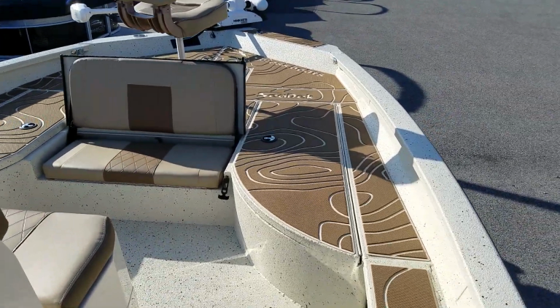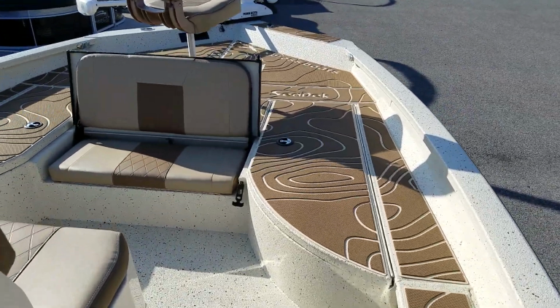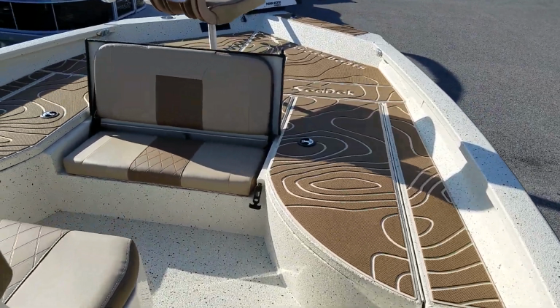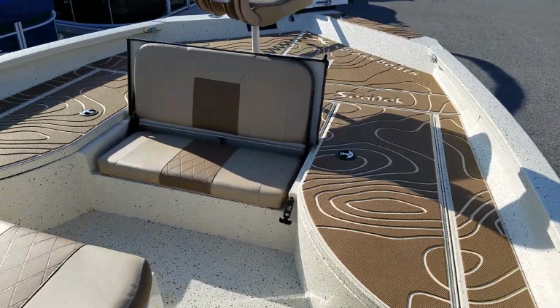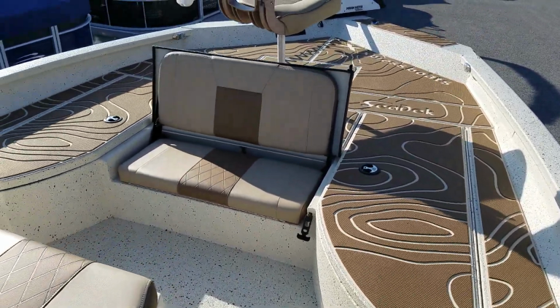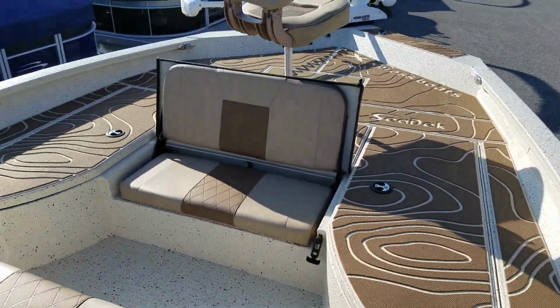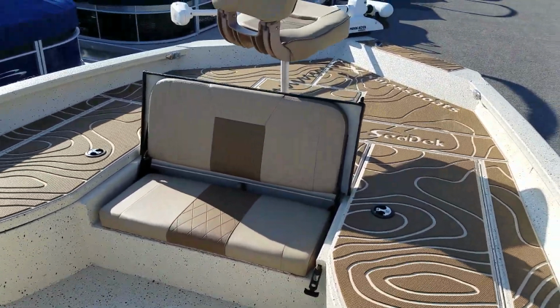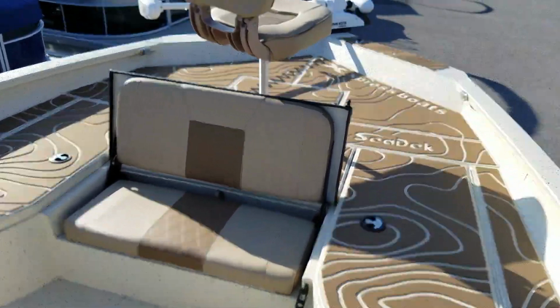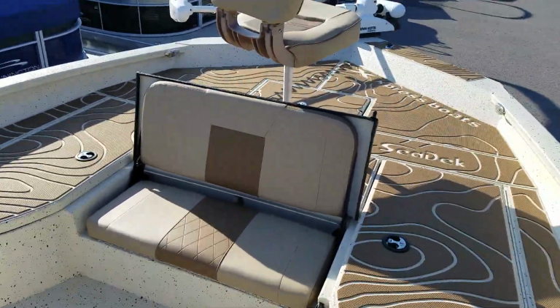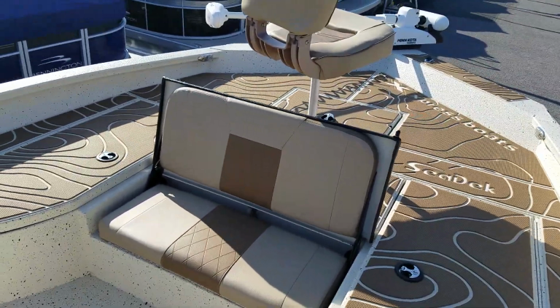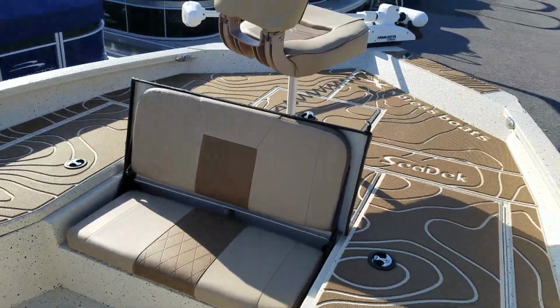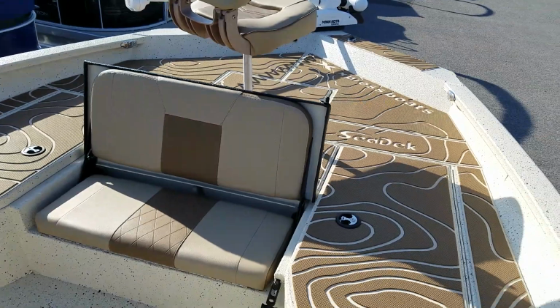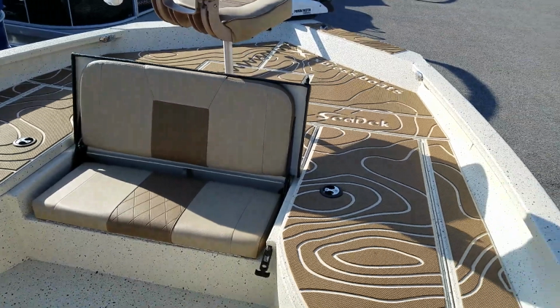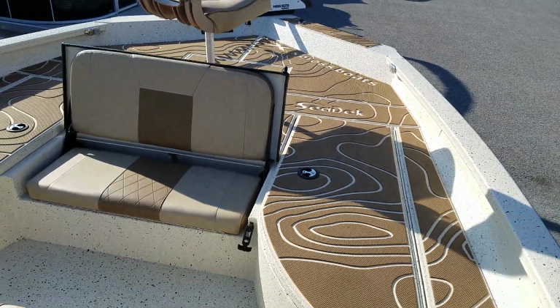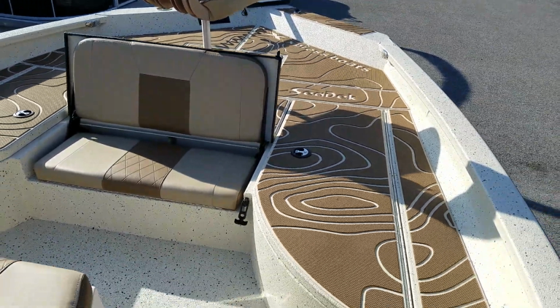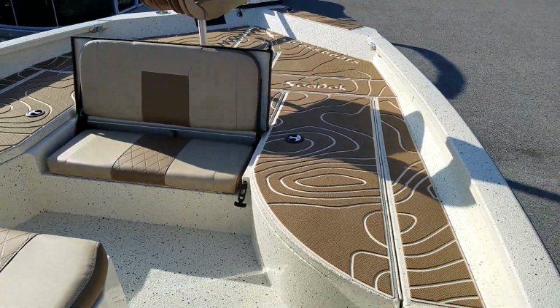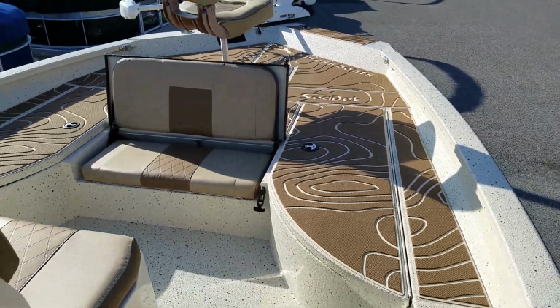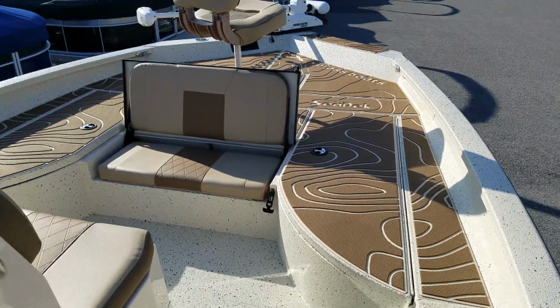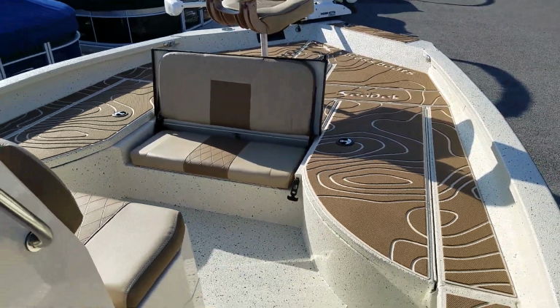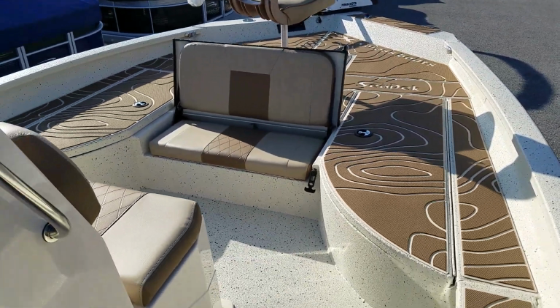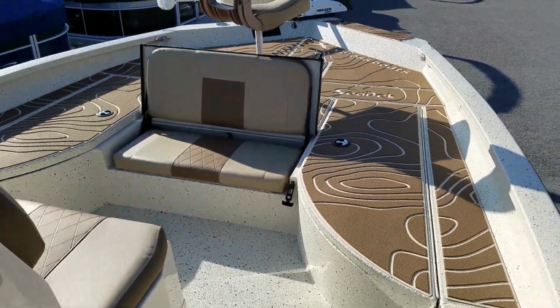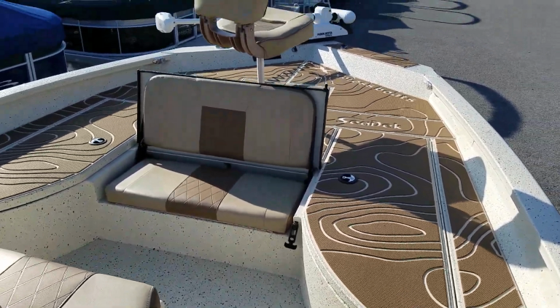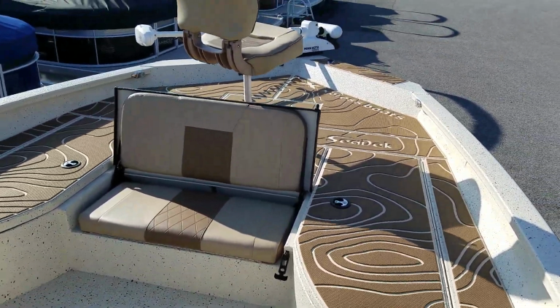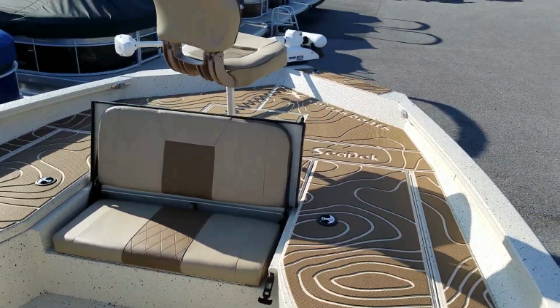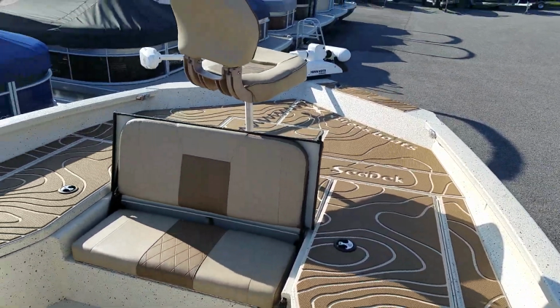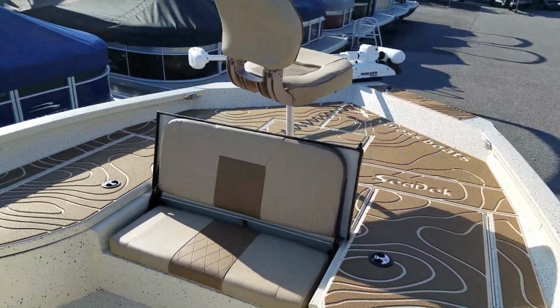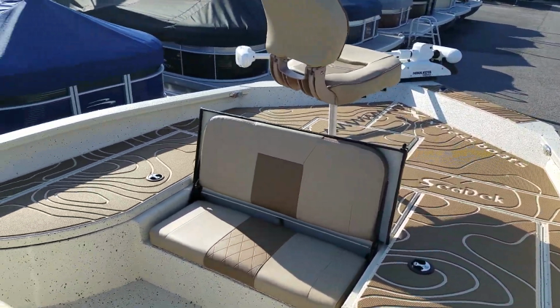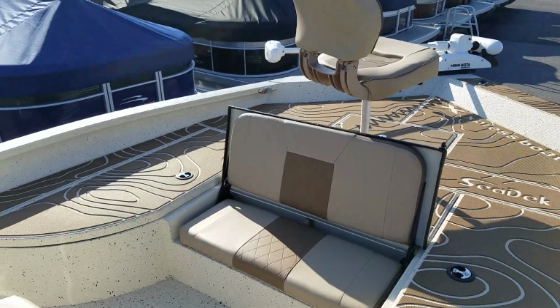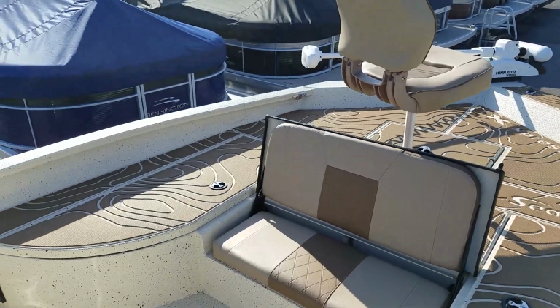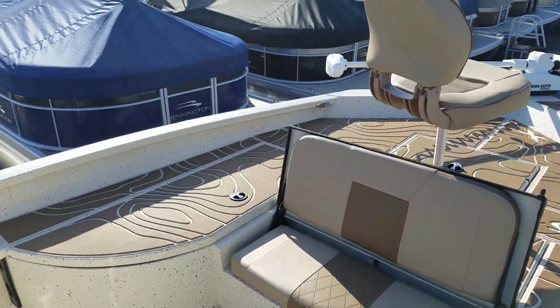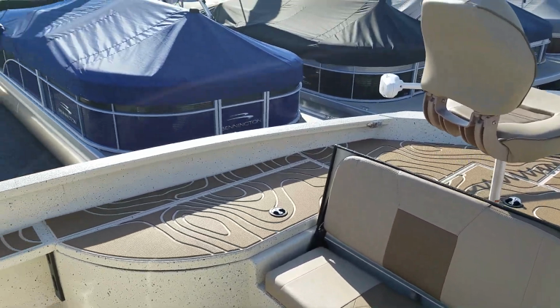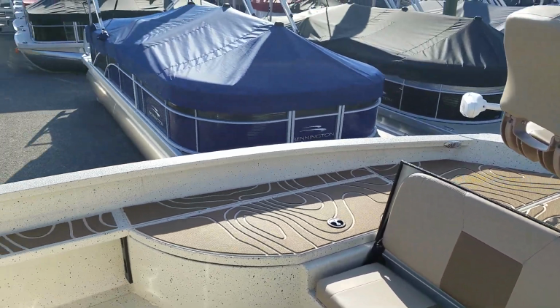Take note of the jump seat. Lots of storage, and take note of how wide this boat is — super wide, 102 inches wide with the X bay series.